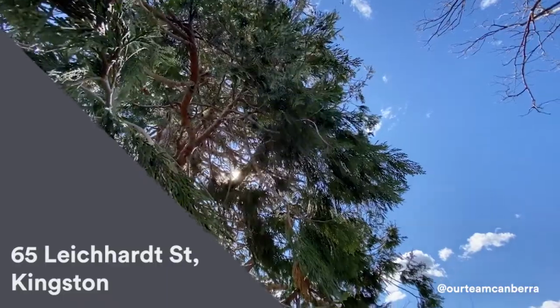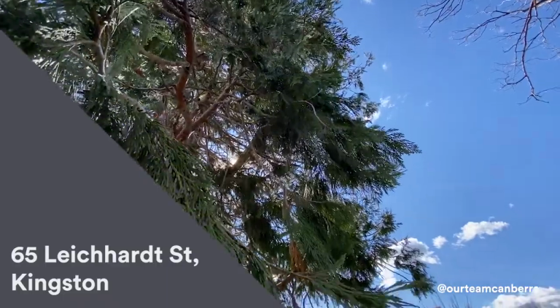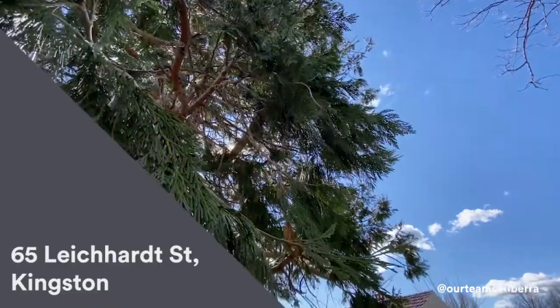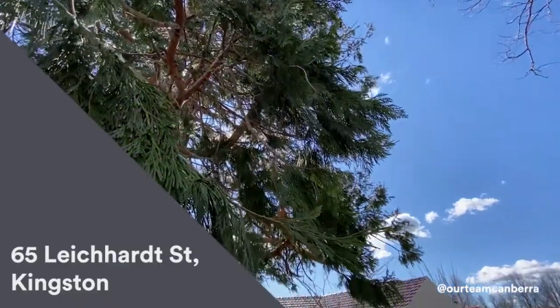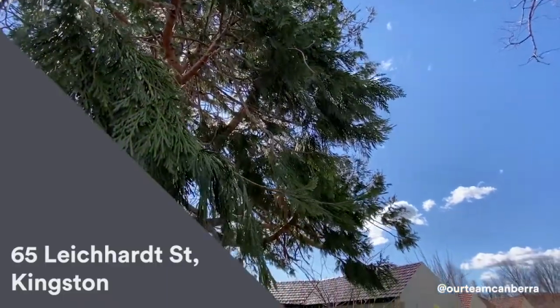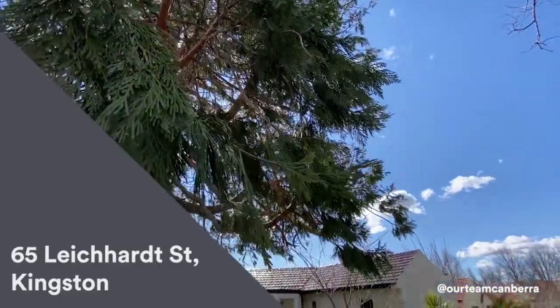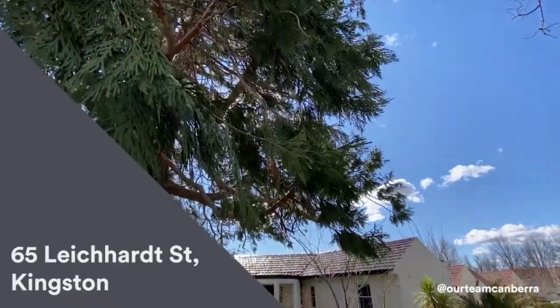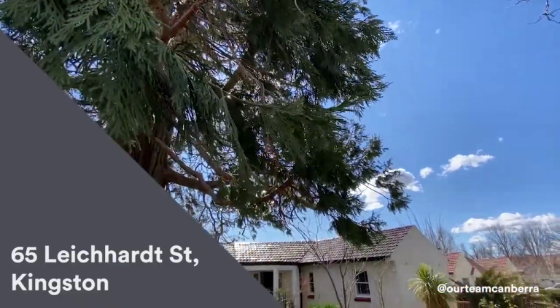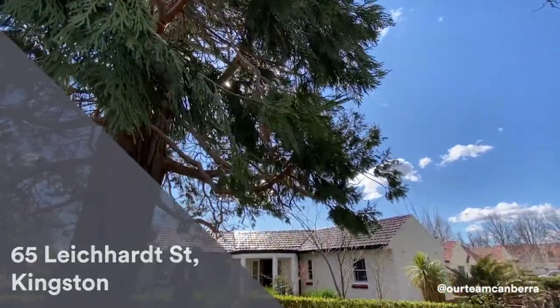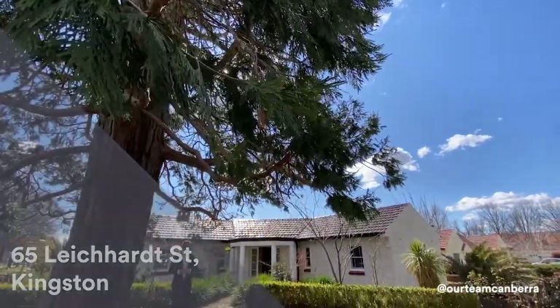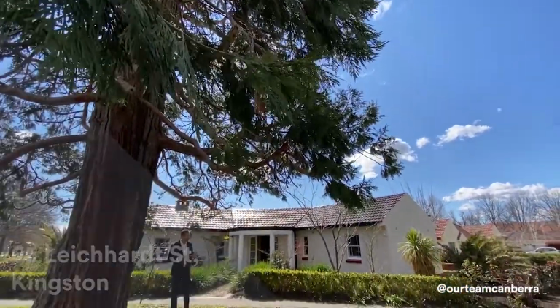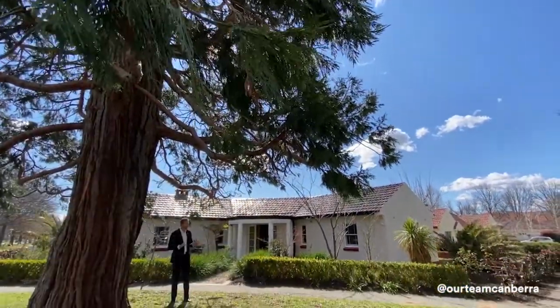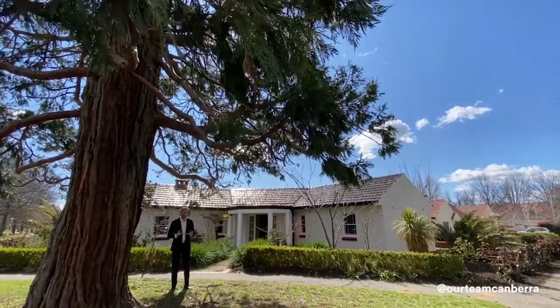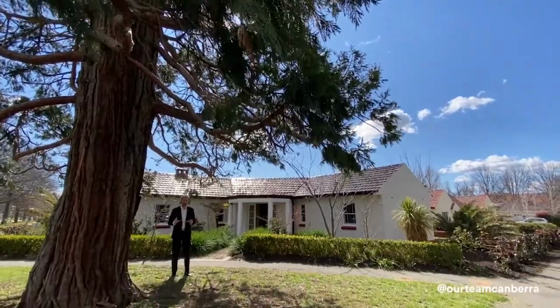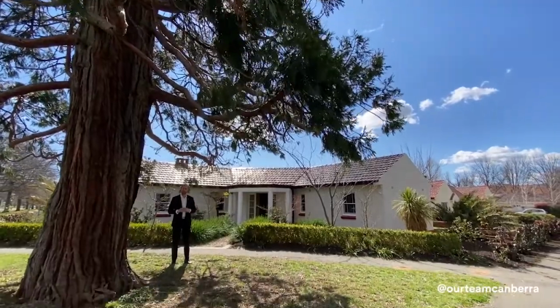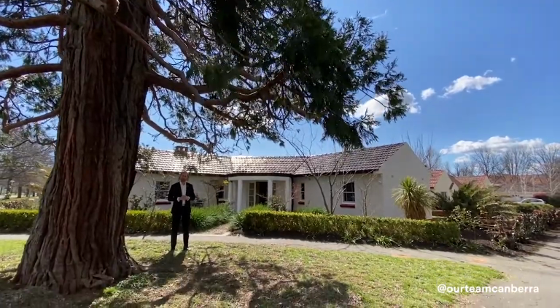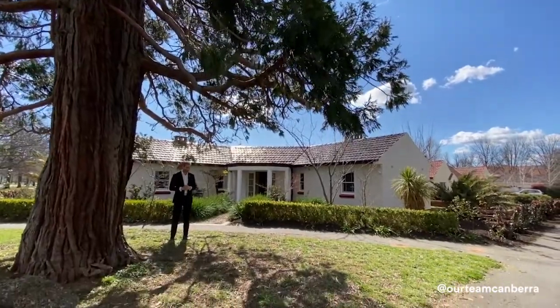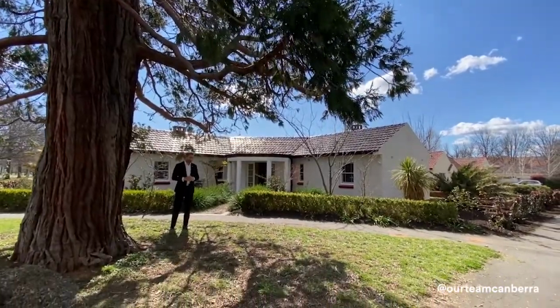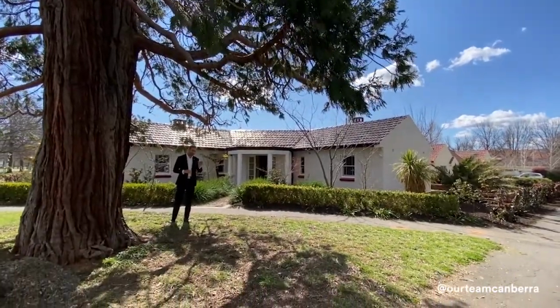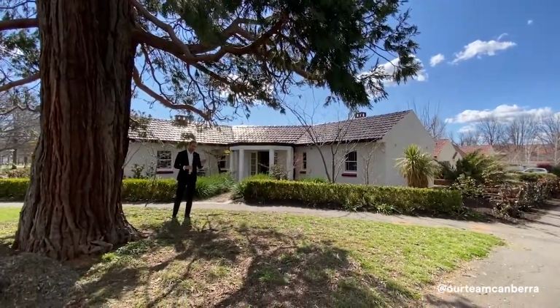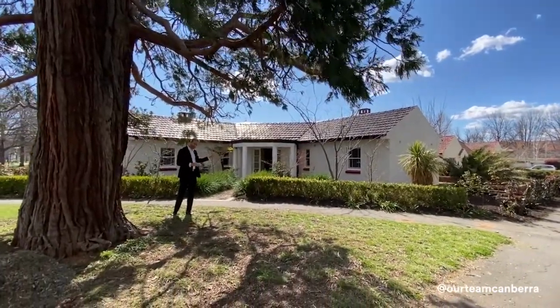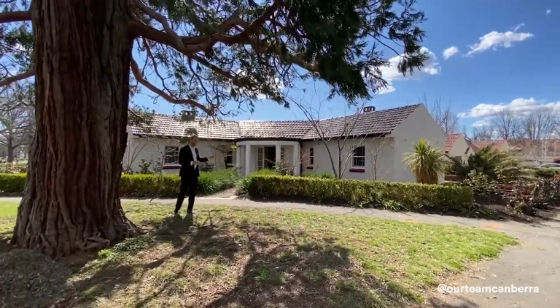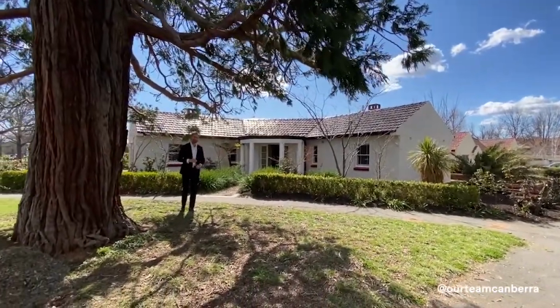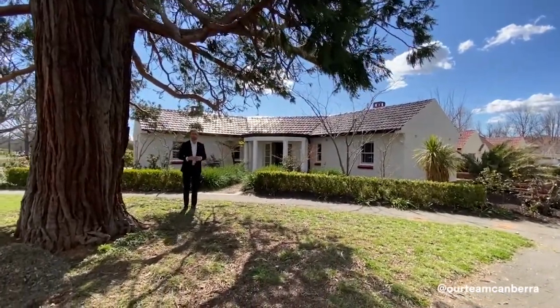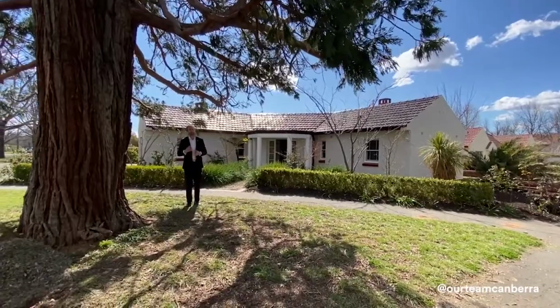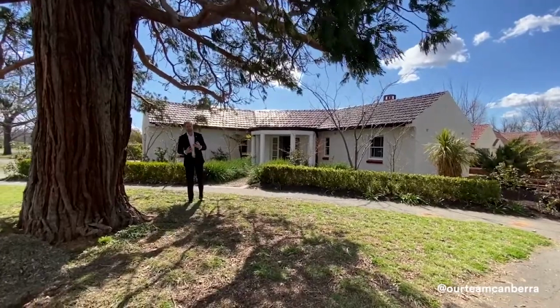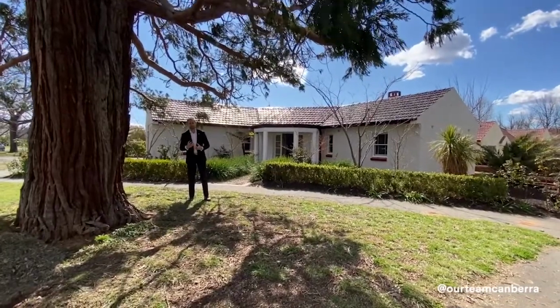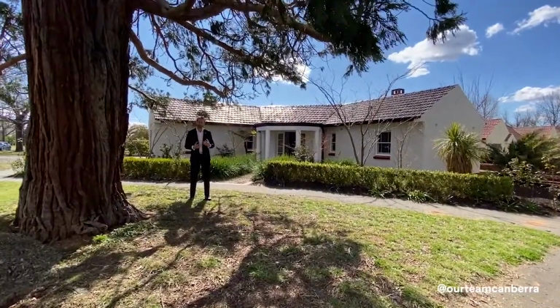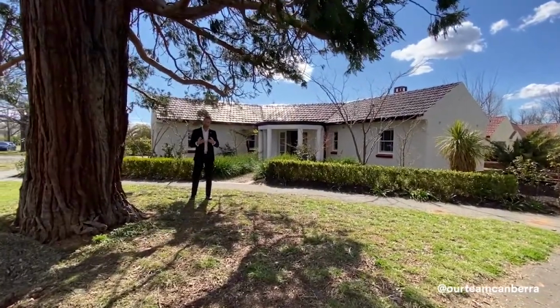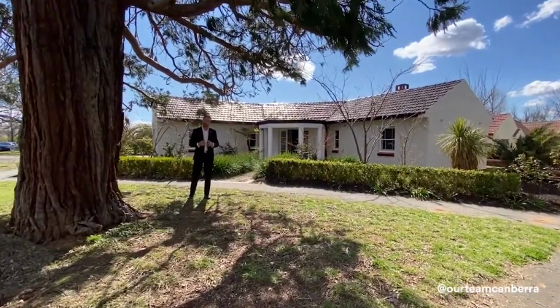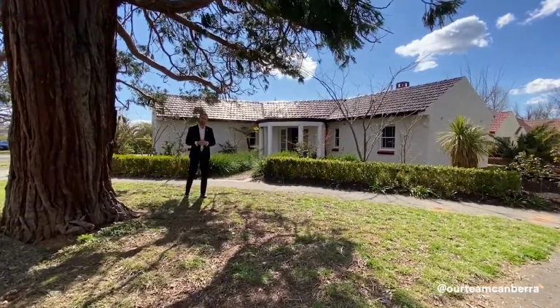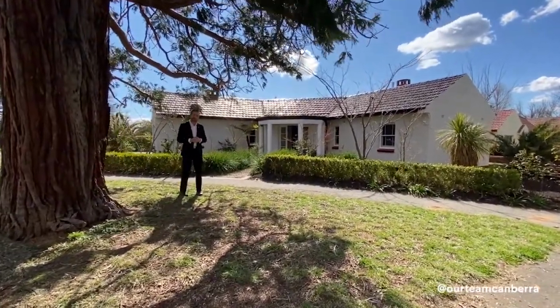Welcome to the private tour of 65 Leichhardt Street in Kingston. There is so much to tell you about the property. Just before I duck into the property and take you through, let me talk to you a little bit about the history and the character that's on offer here.